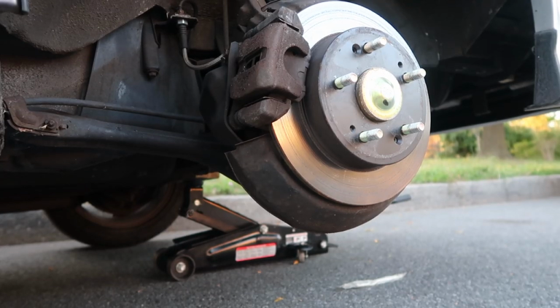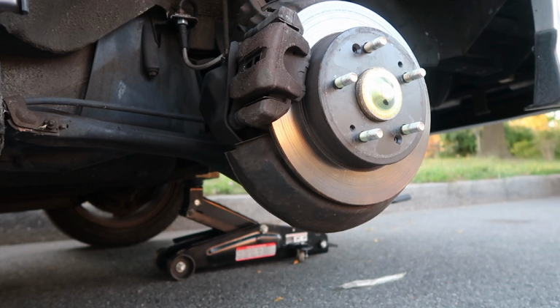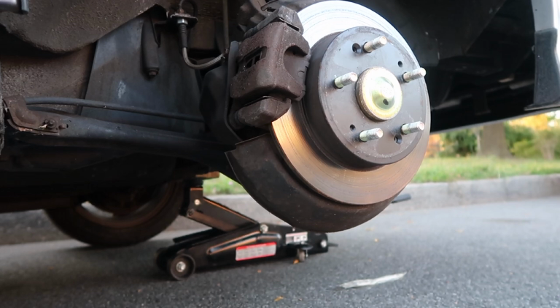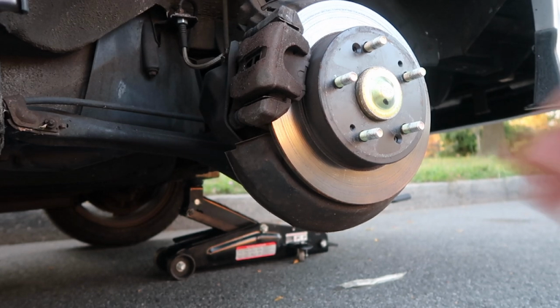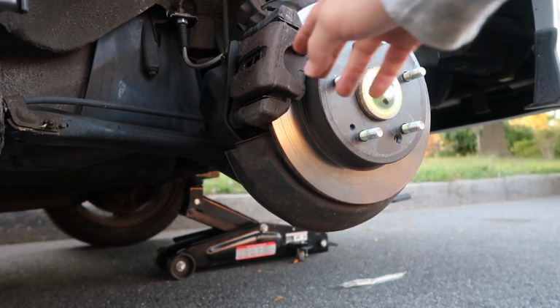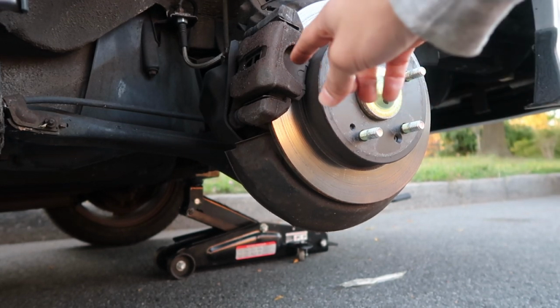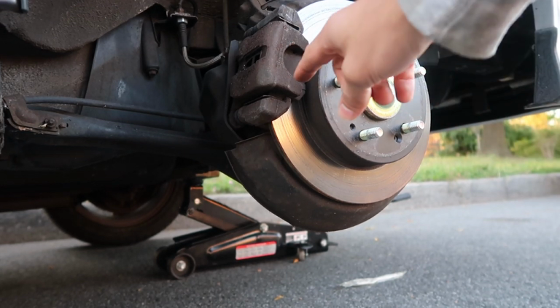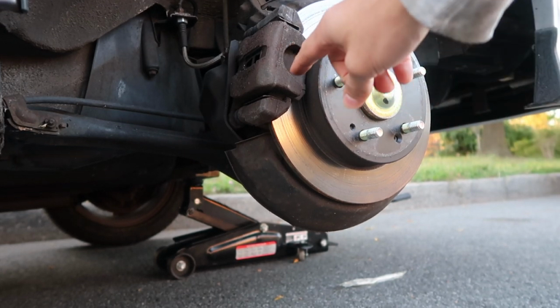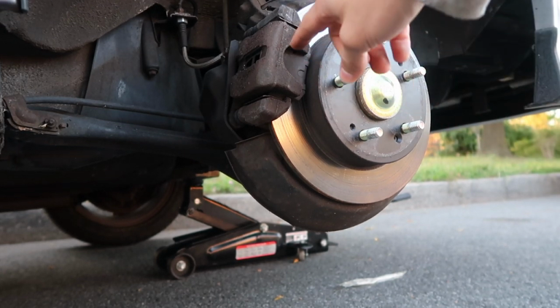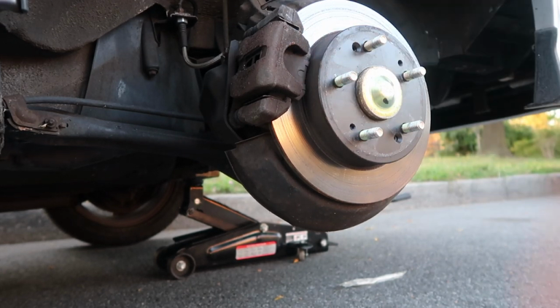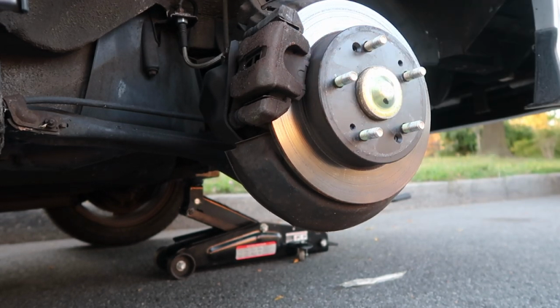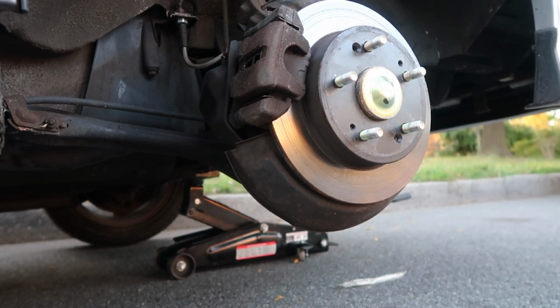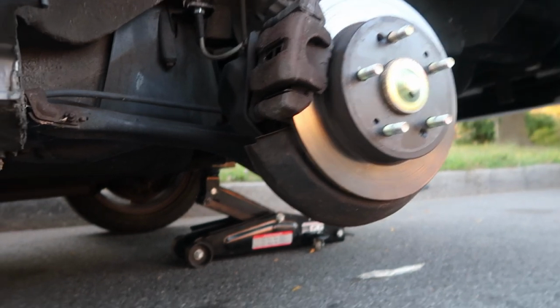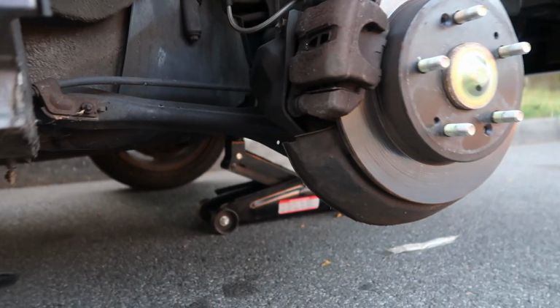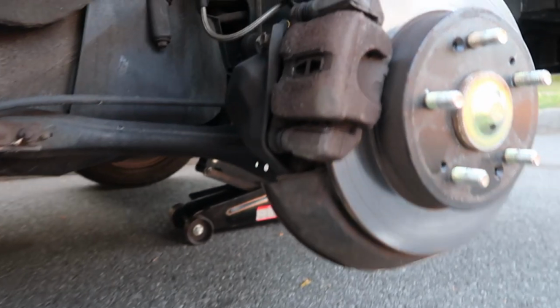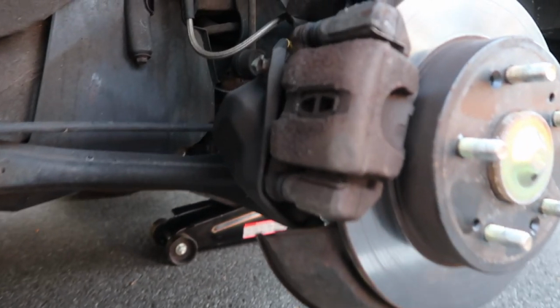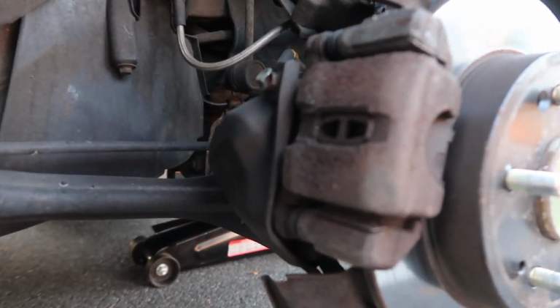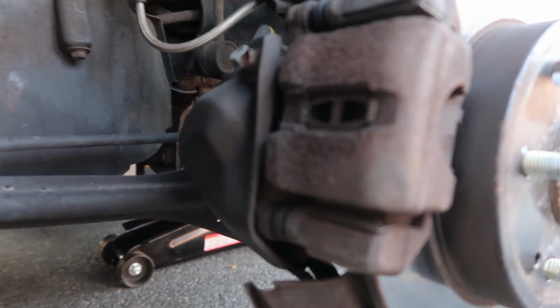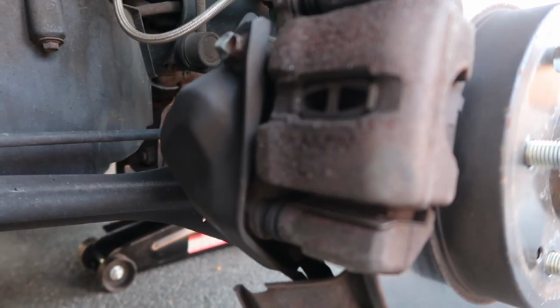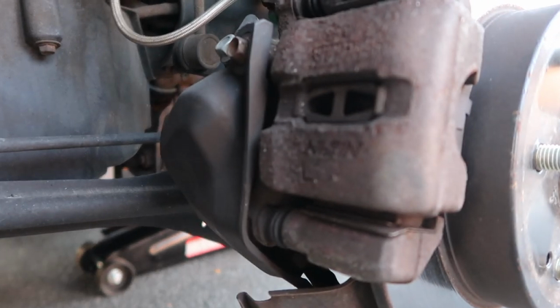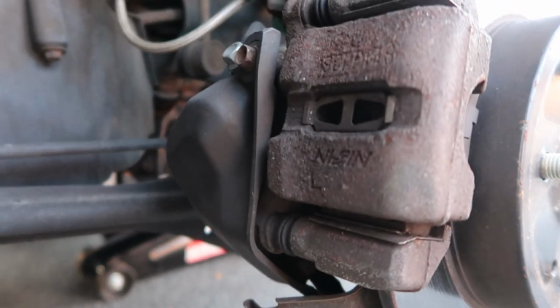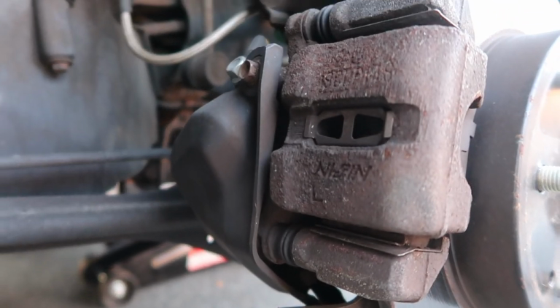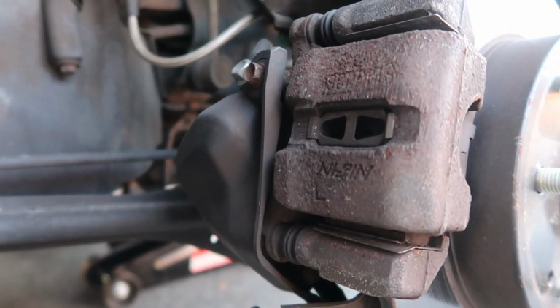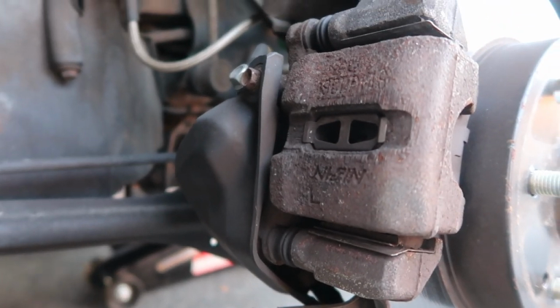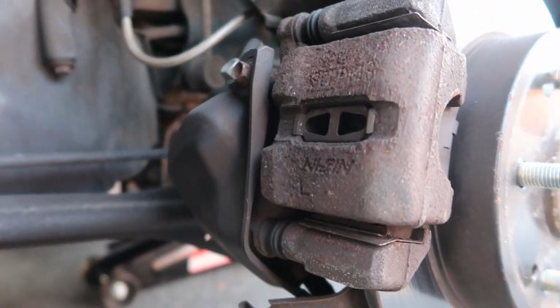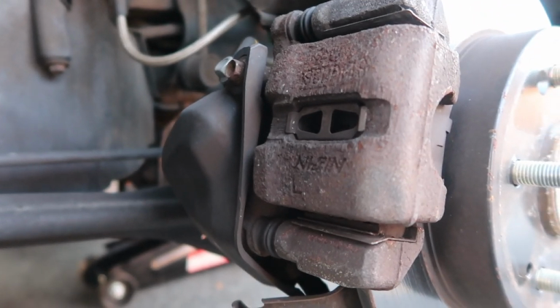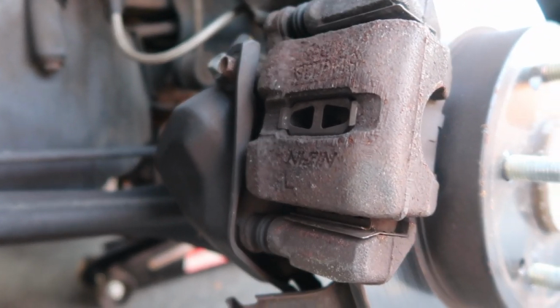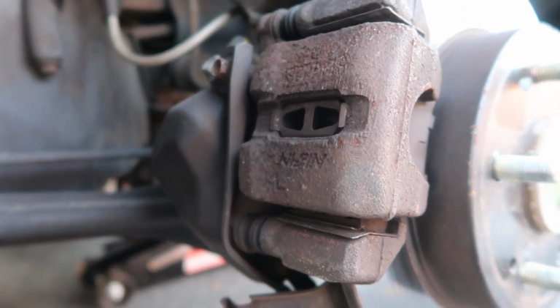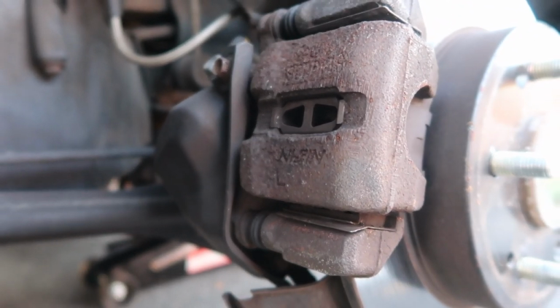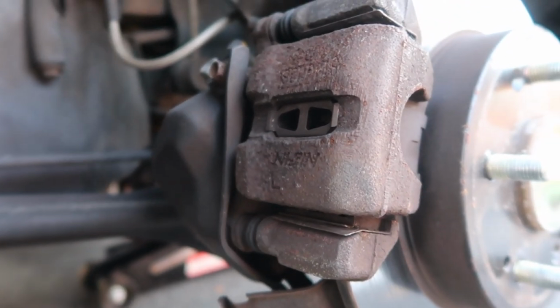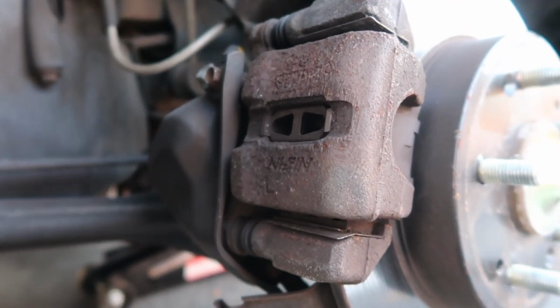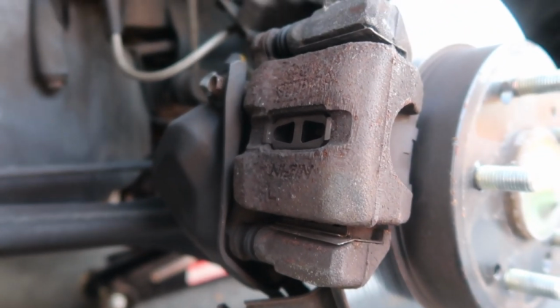Now I'm going to do the same thing to this rear caliper. As you can see it's also rusty, so we're going to sand all that down and then paint the caliper brand new.